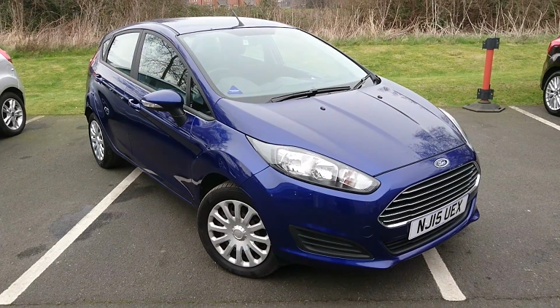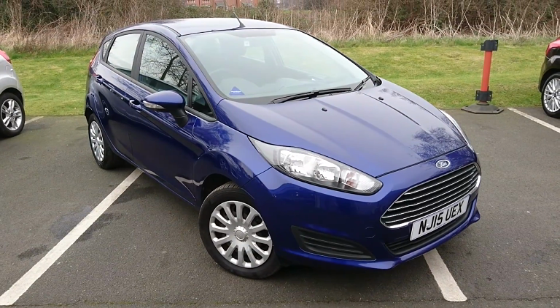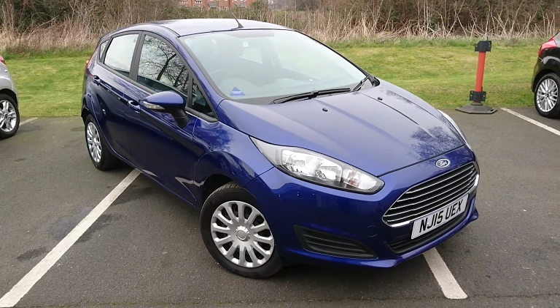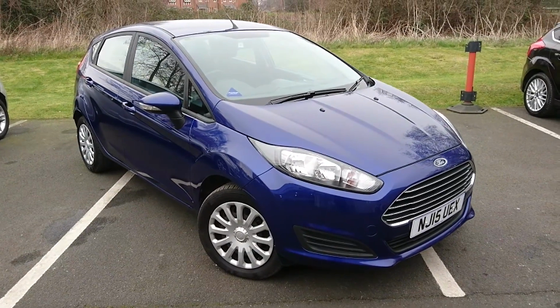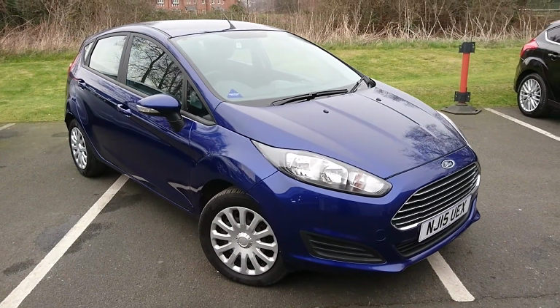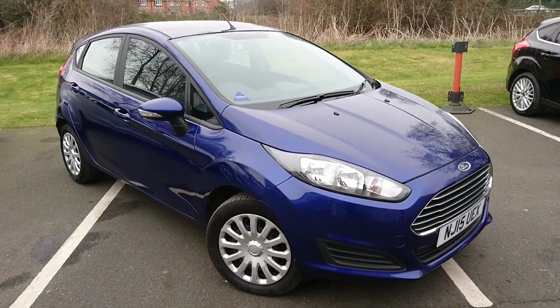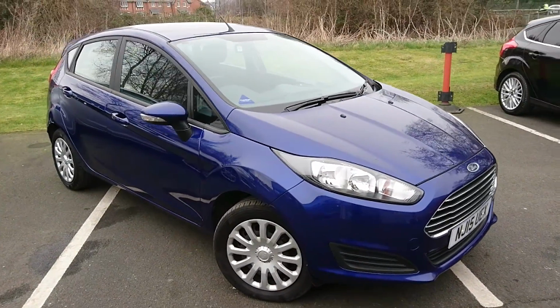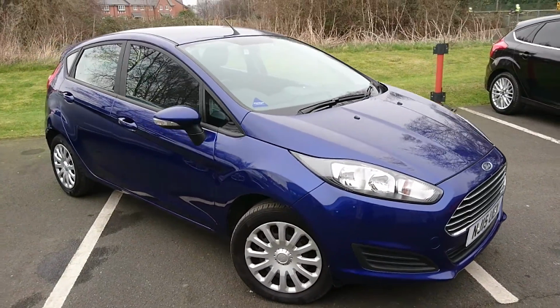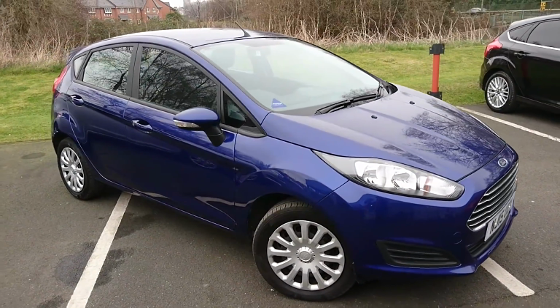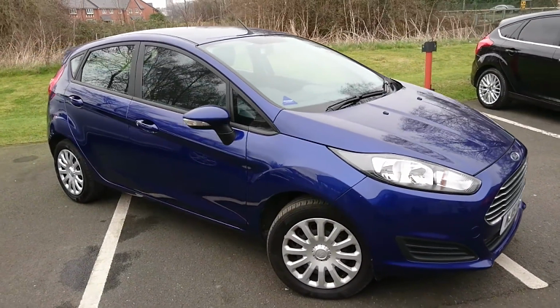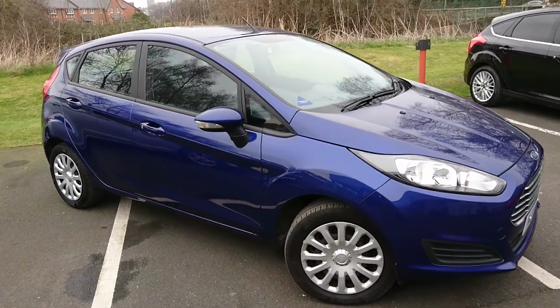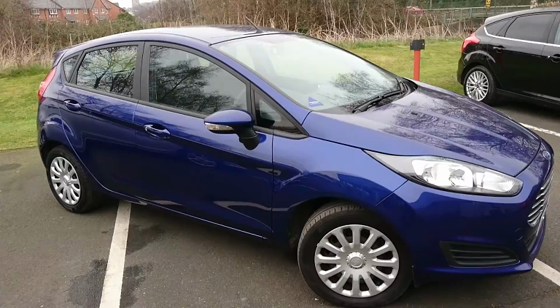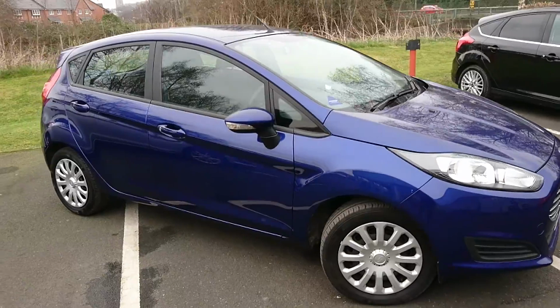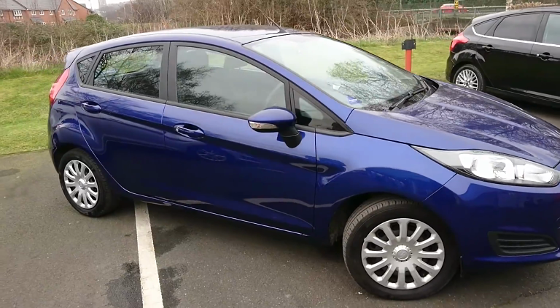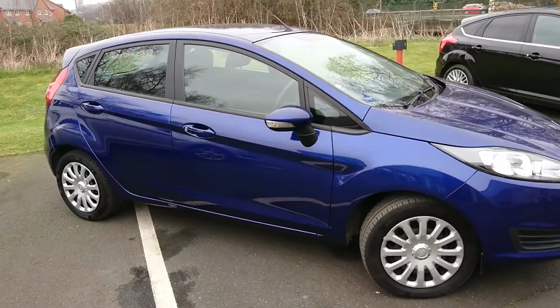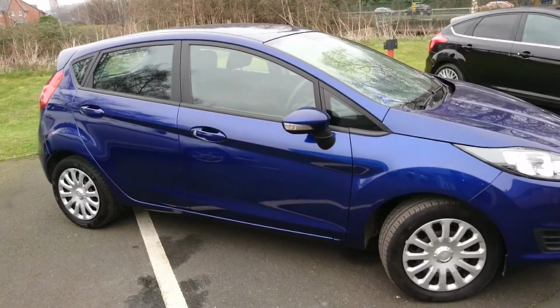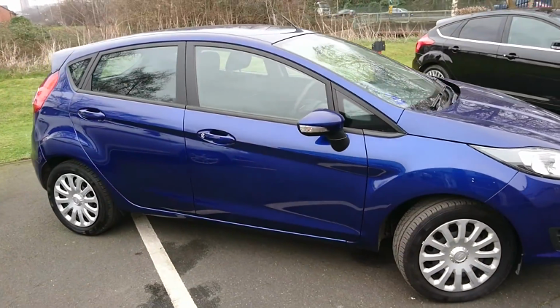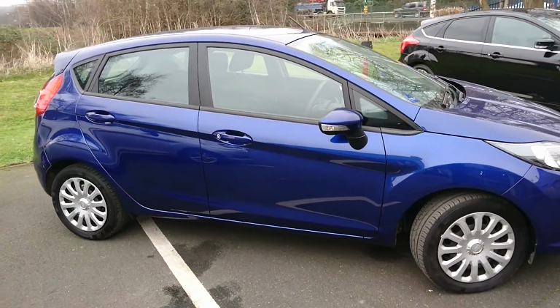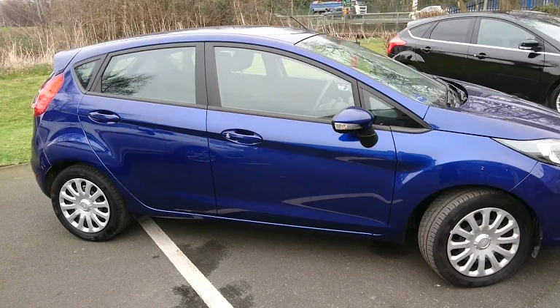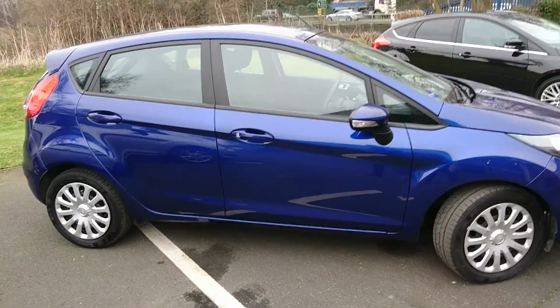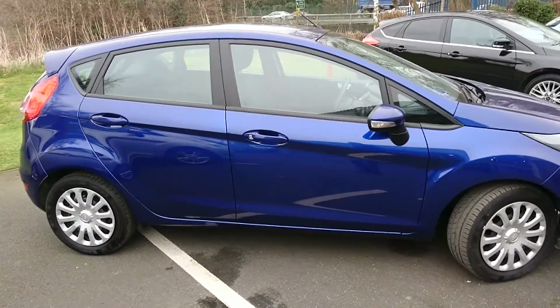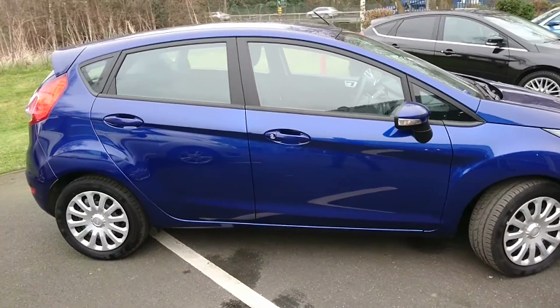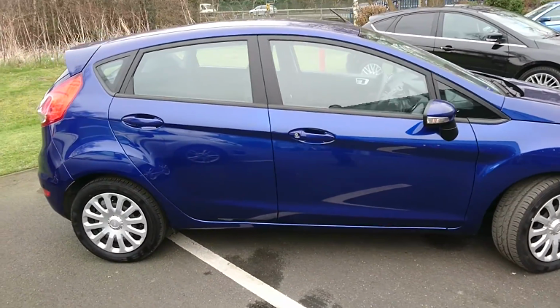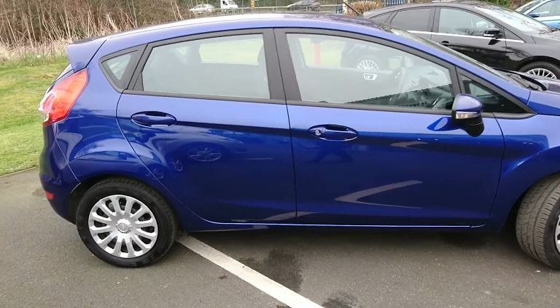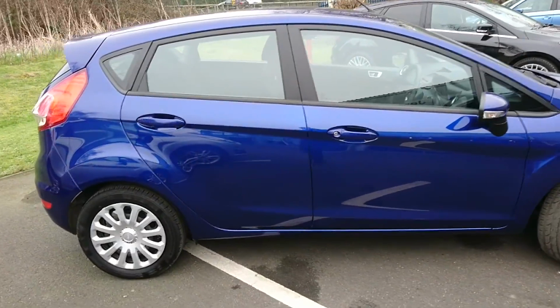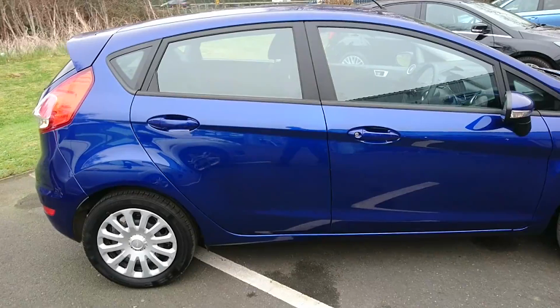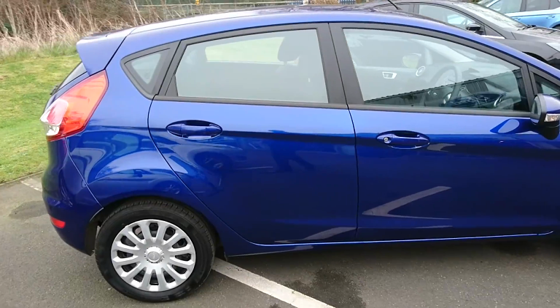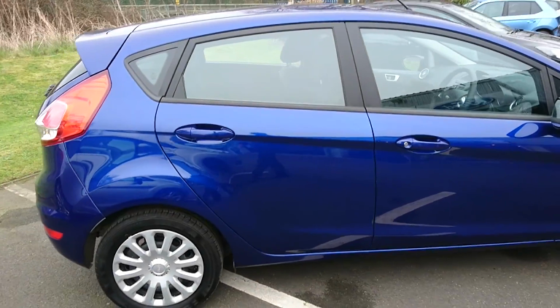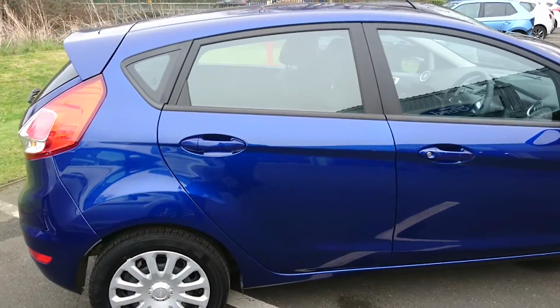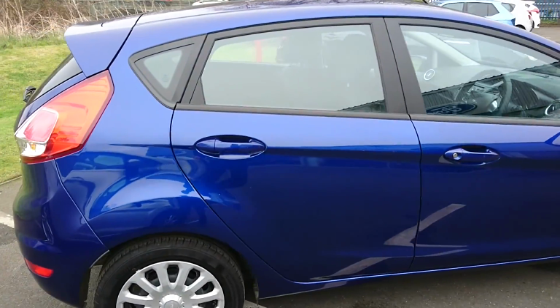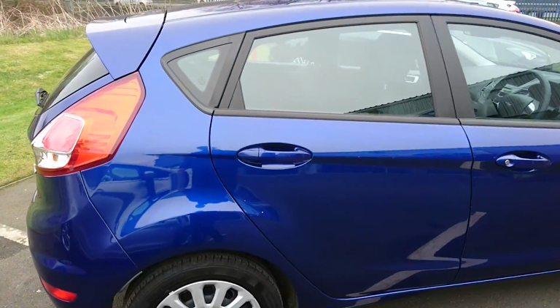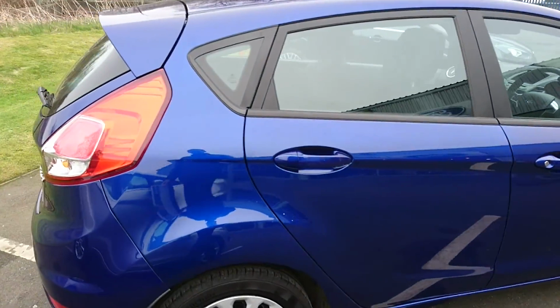Here we have a Ford Fiesta Style. It comes with a 1.25 engine with the 82 PS variant and a 5-speed manual gearbox. As you can see, it's in deep impact blue.